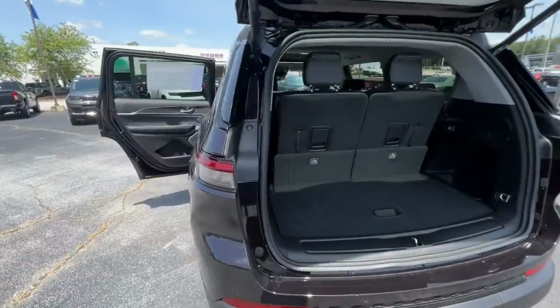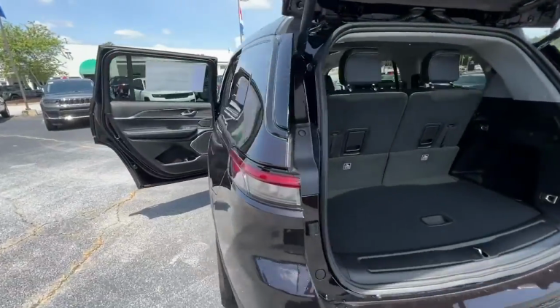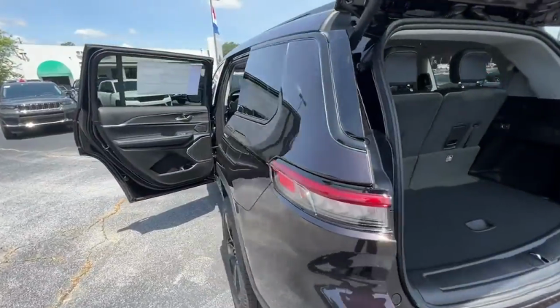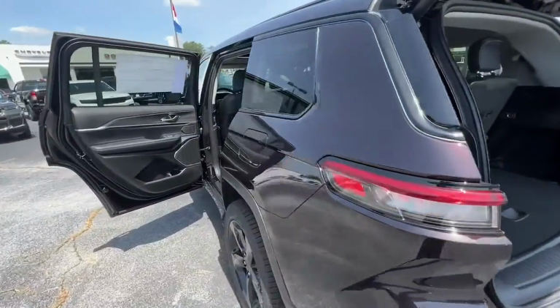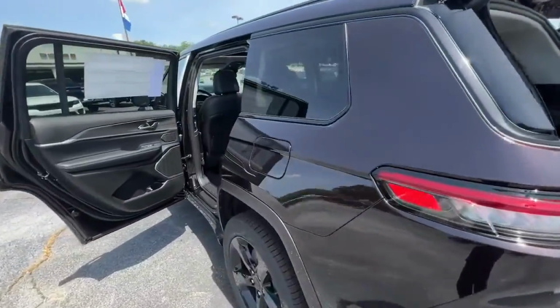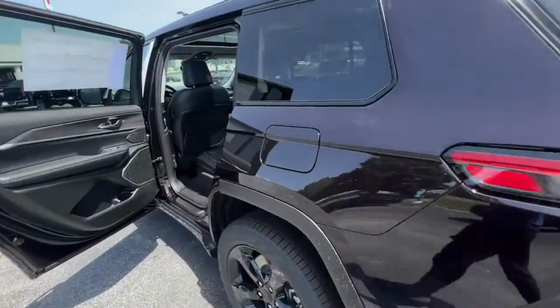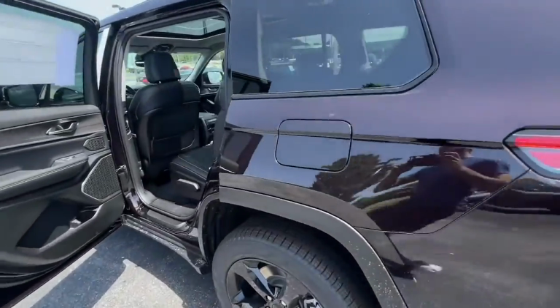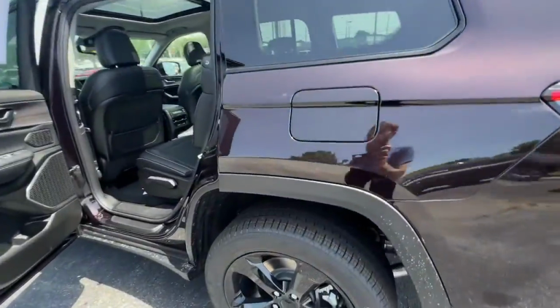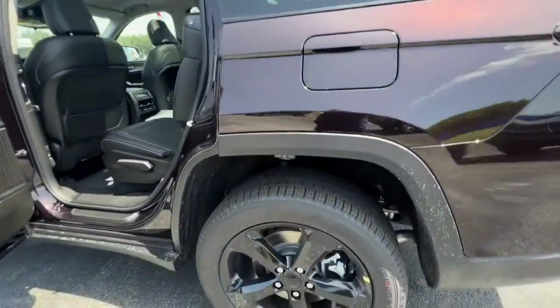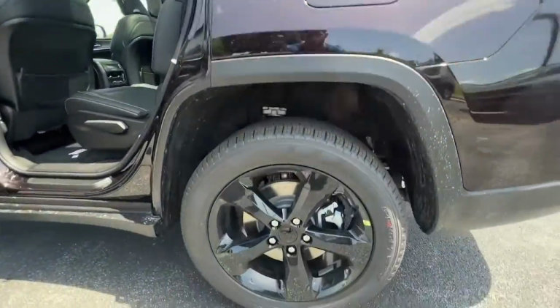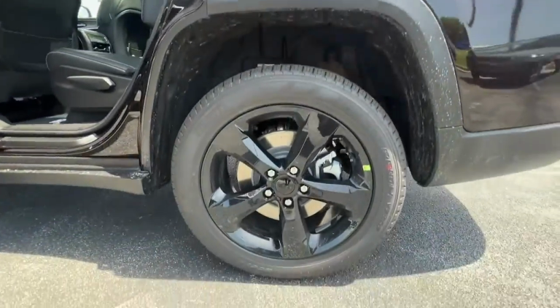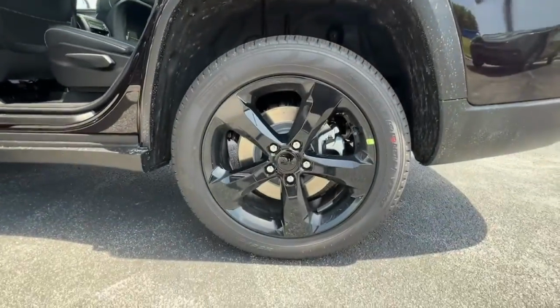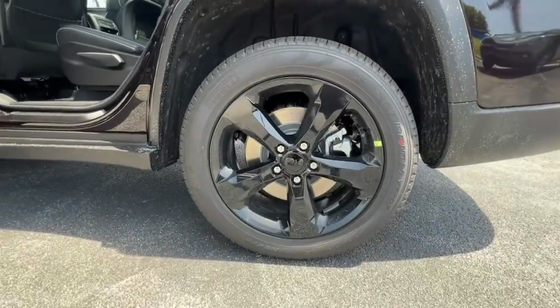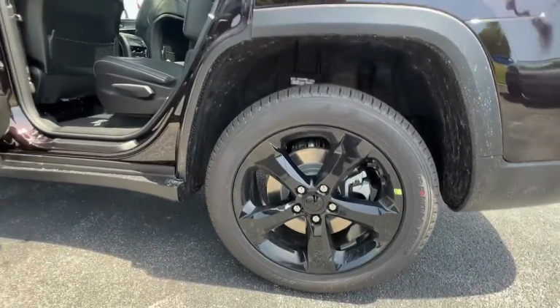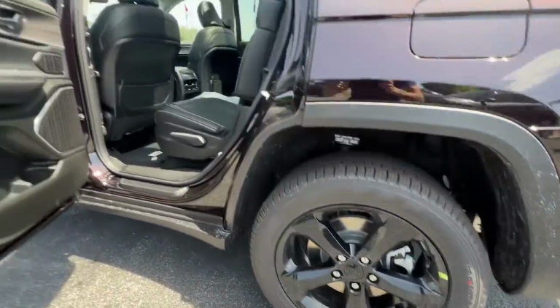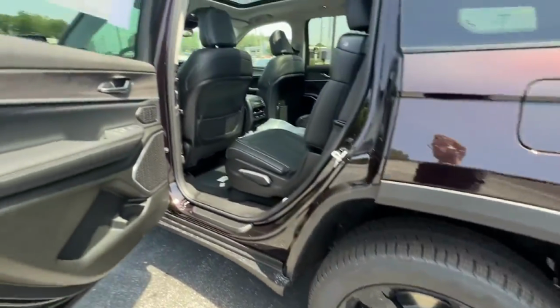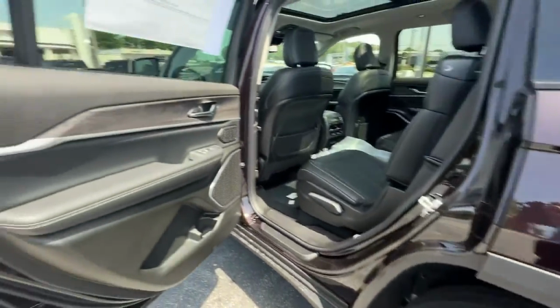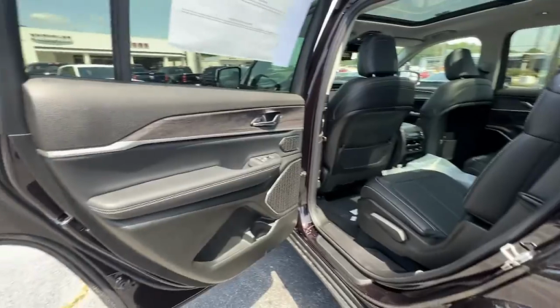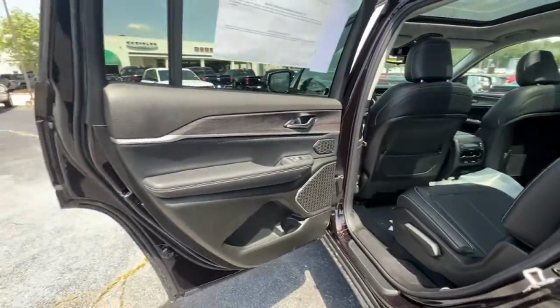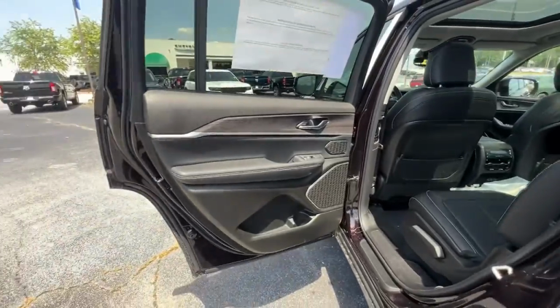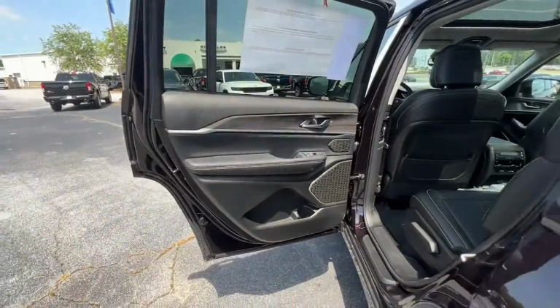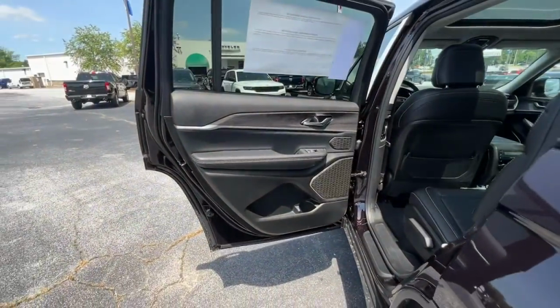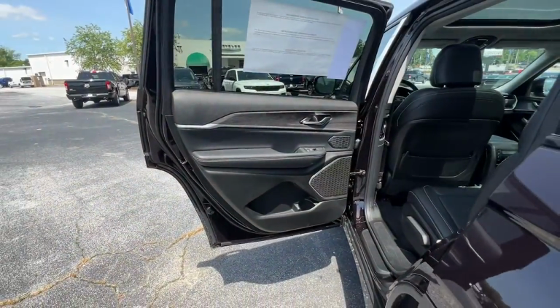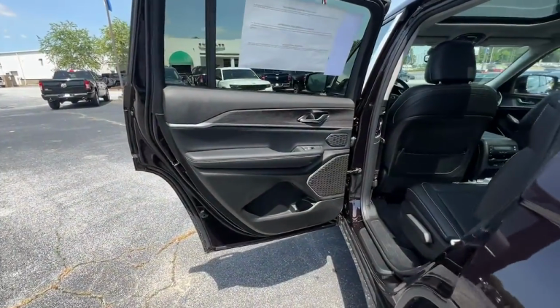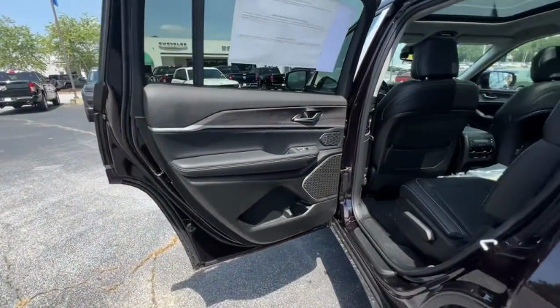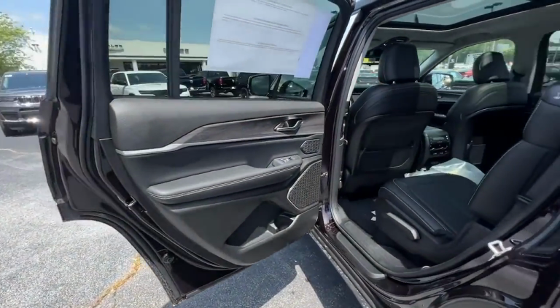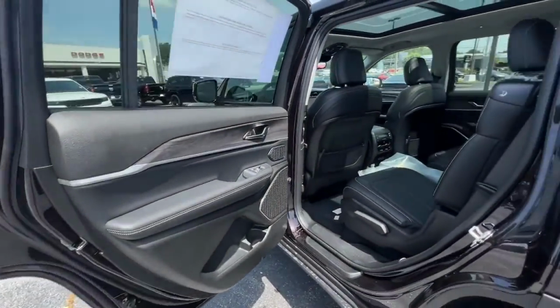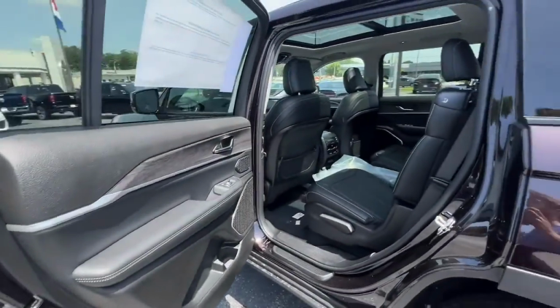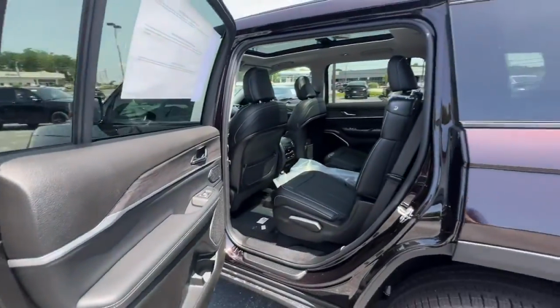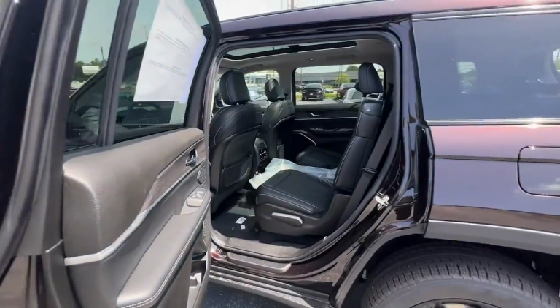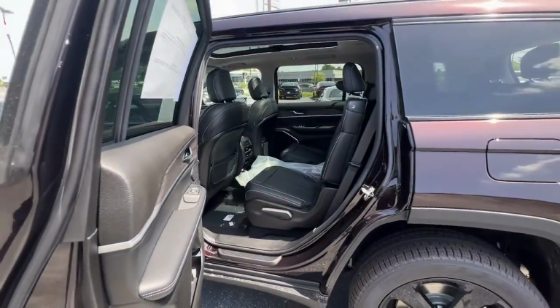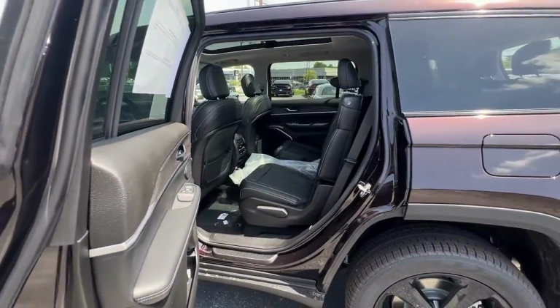Power liftgate, lane-keeping assist, remote engine start, woodgrain interior trim, adaptive cruise control, and keyless start.